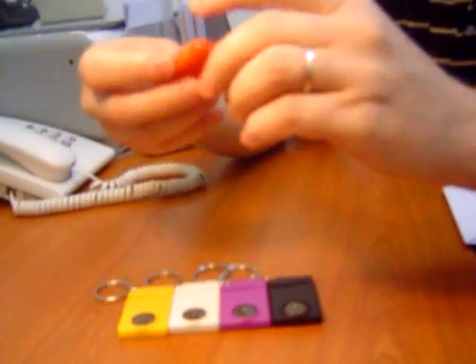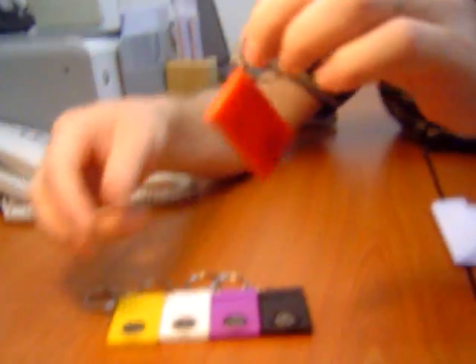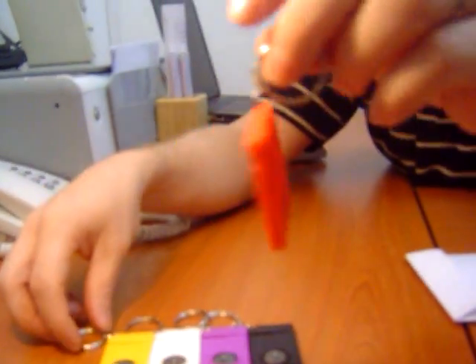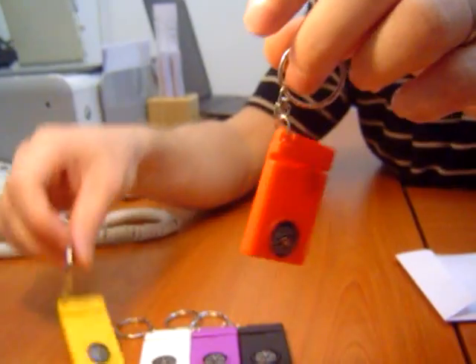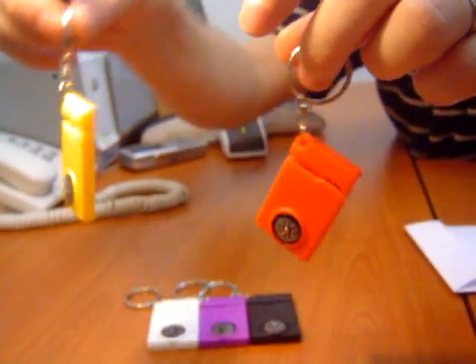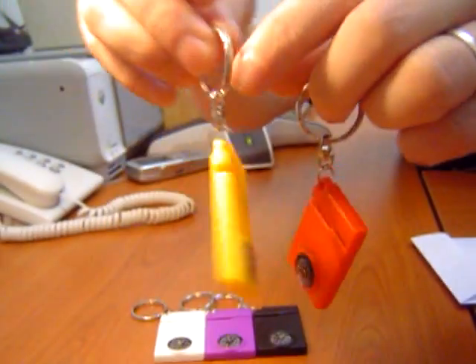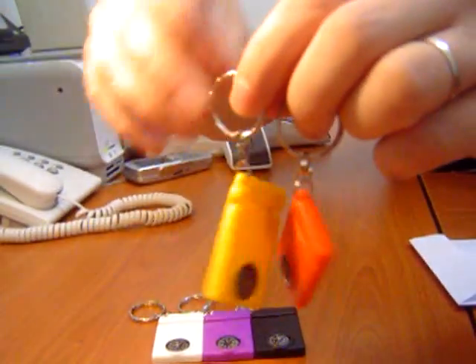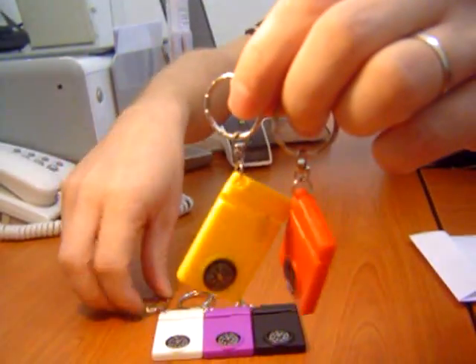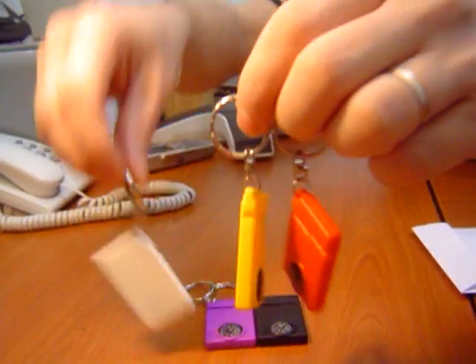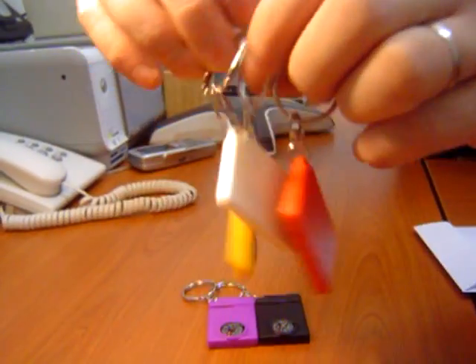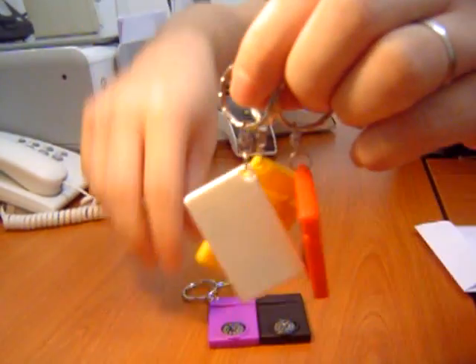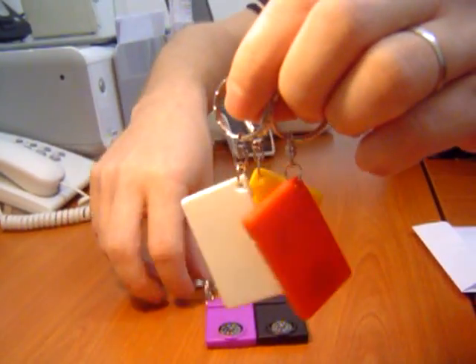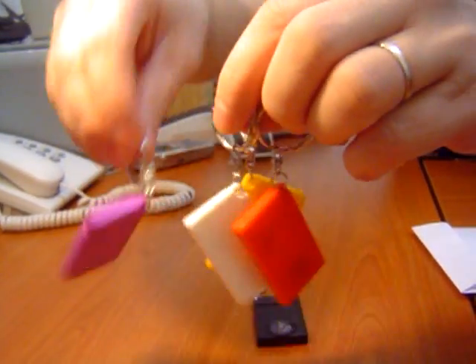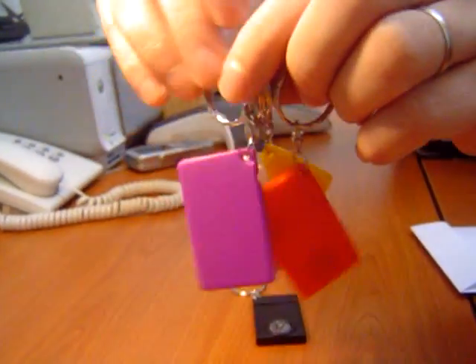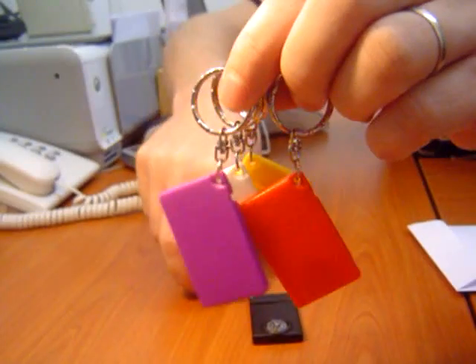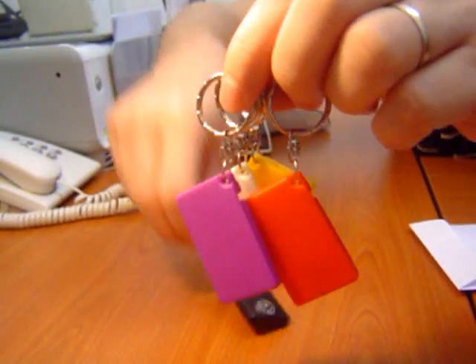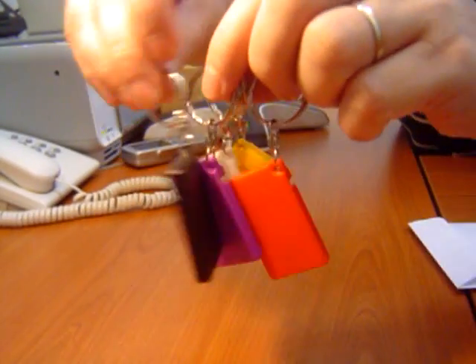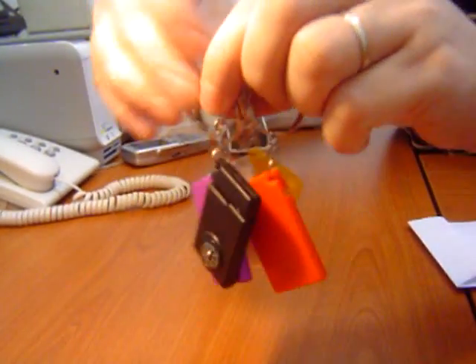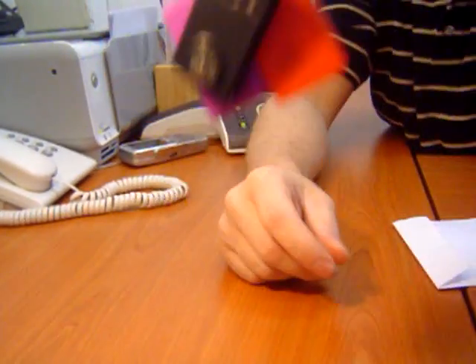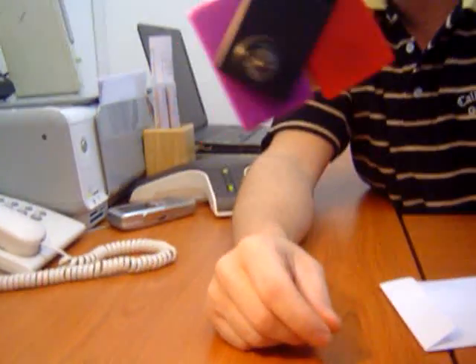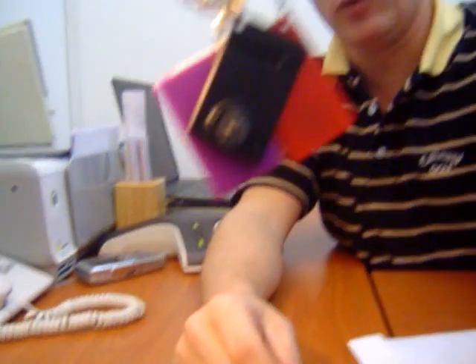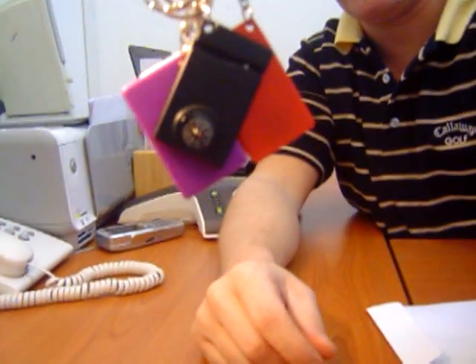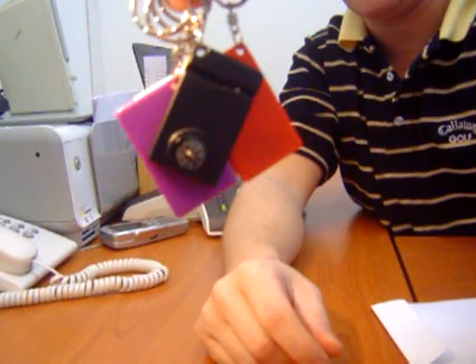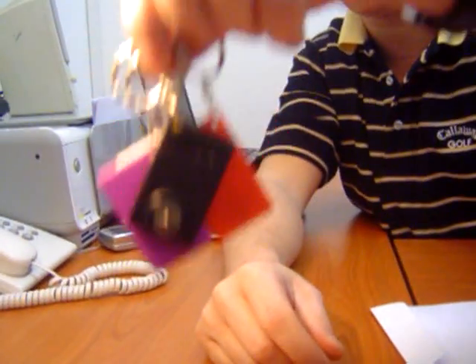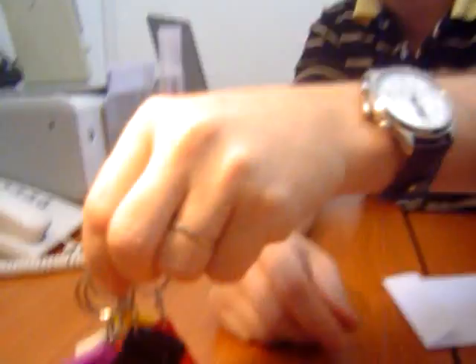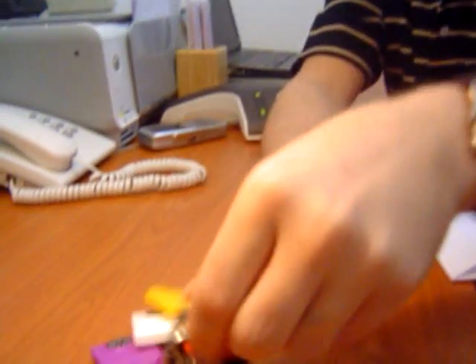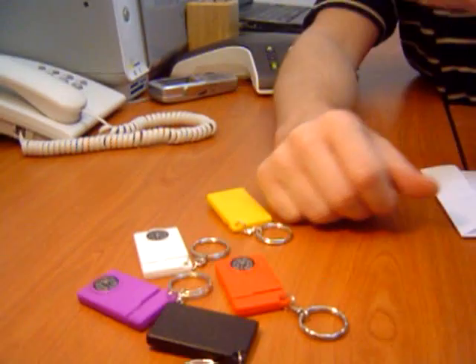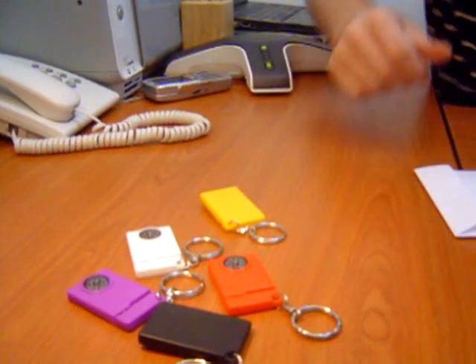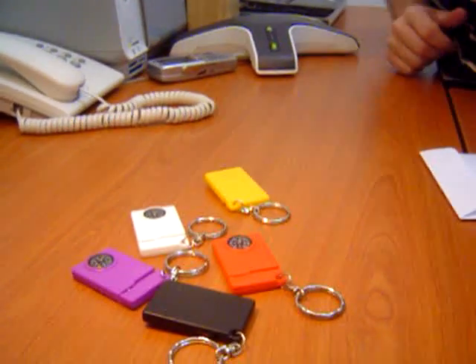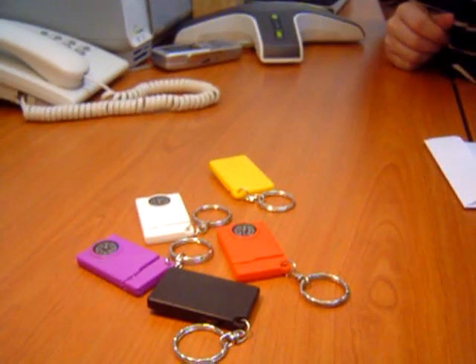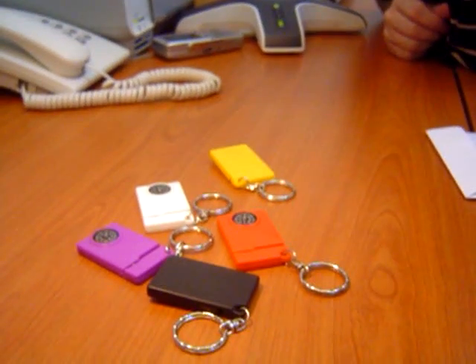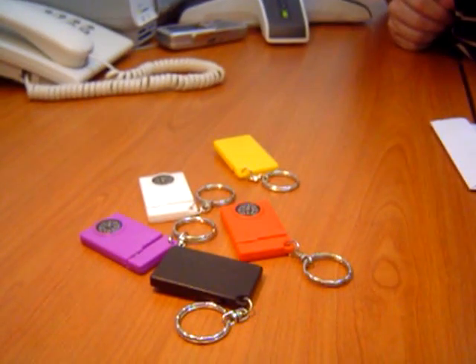We've got different colors: yellow, white, purple, black. A cool gift by ID House — key hangers with compasses.